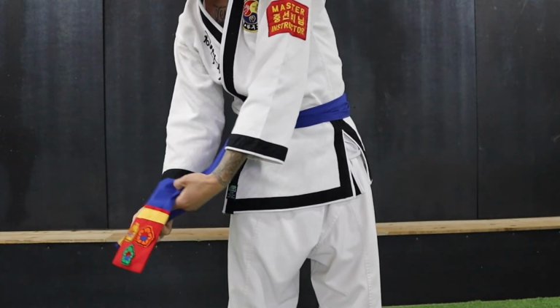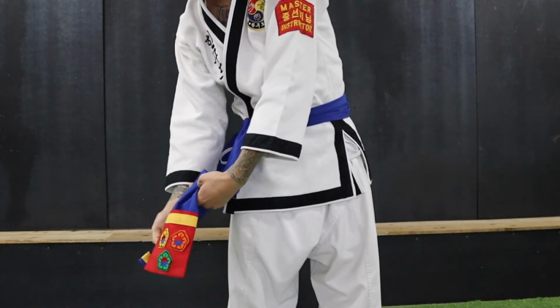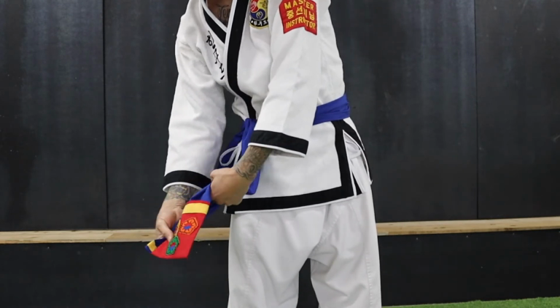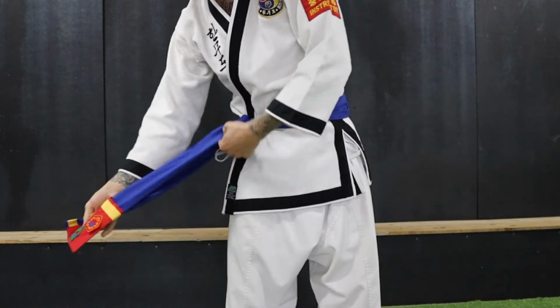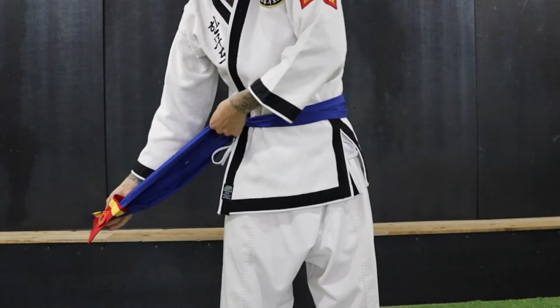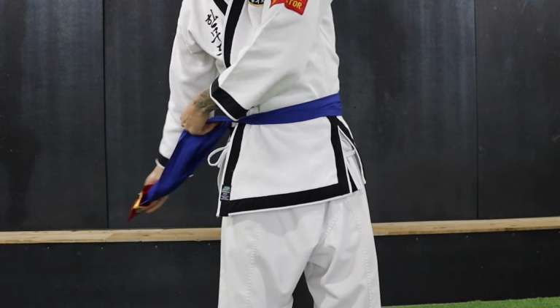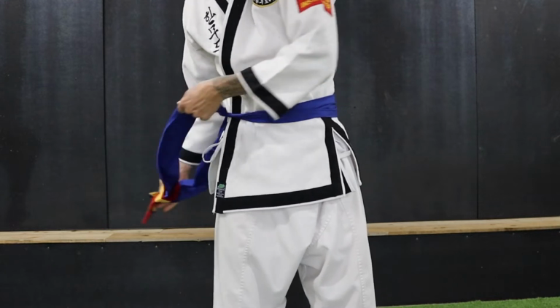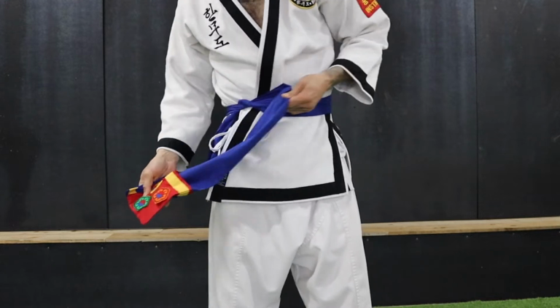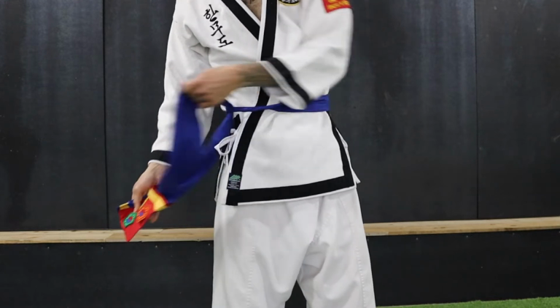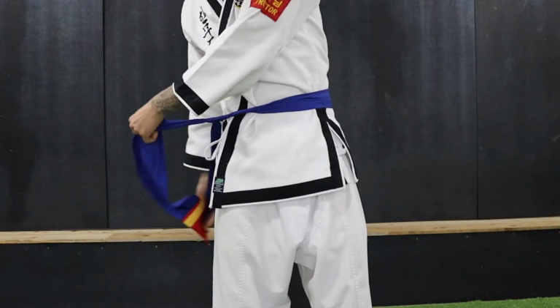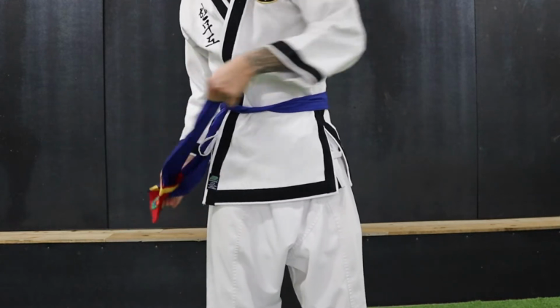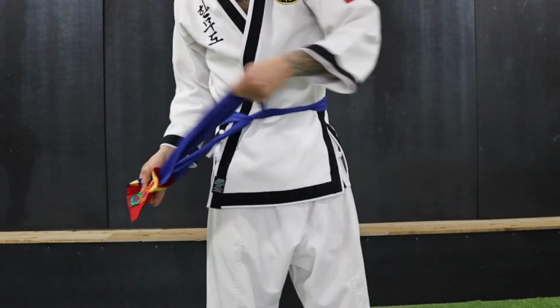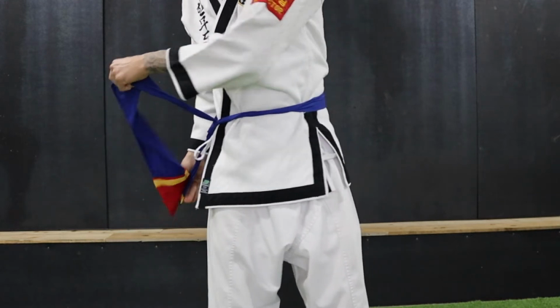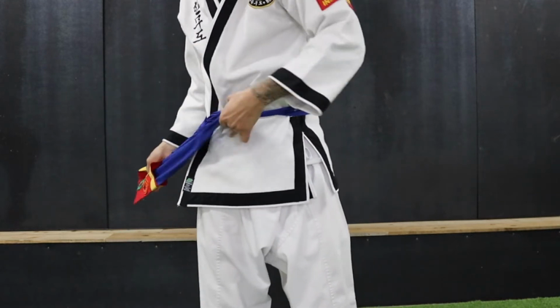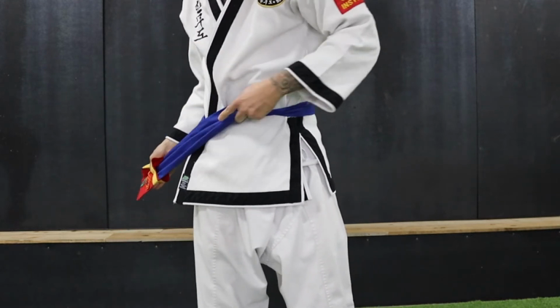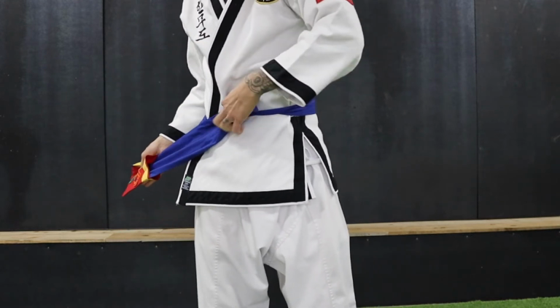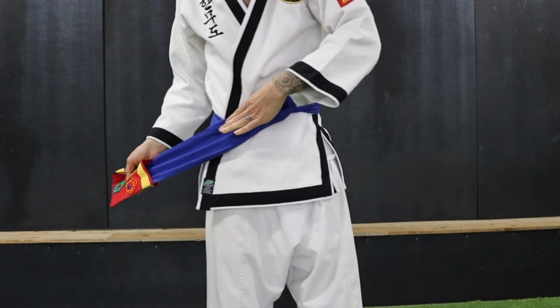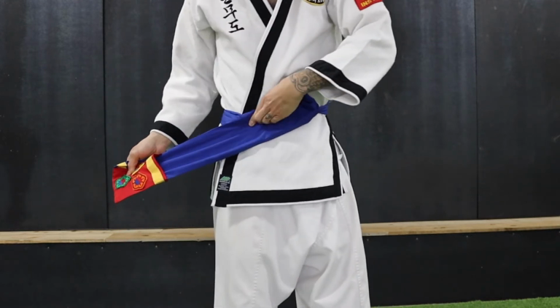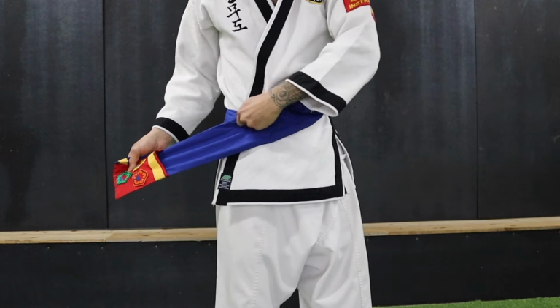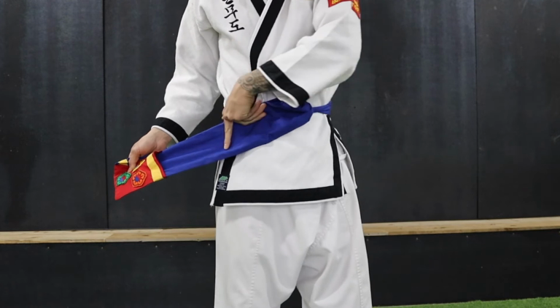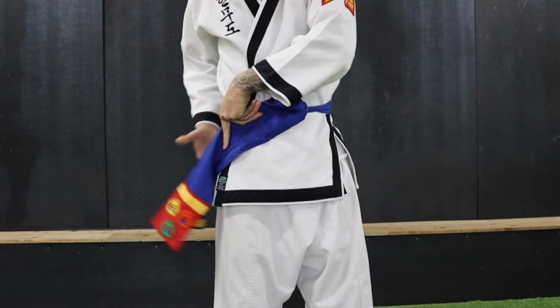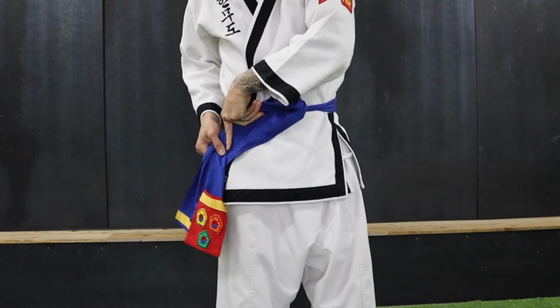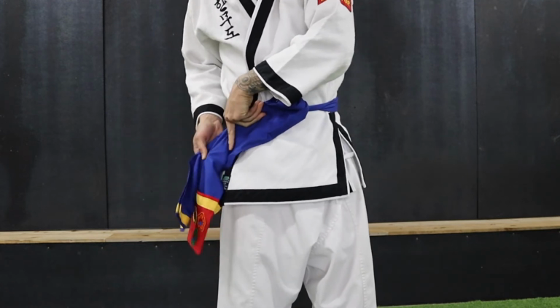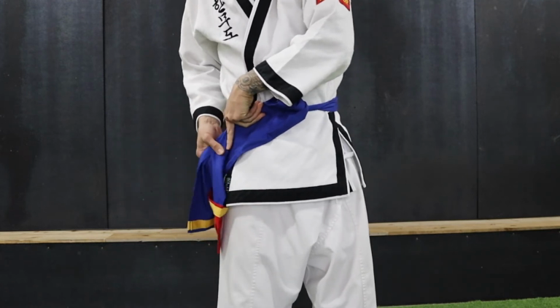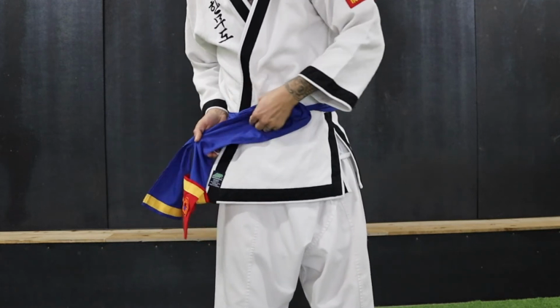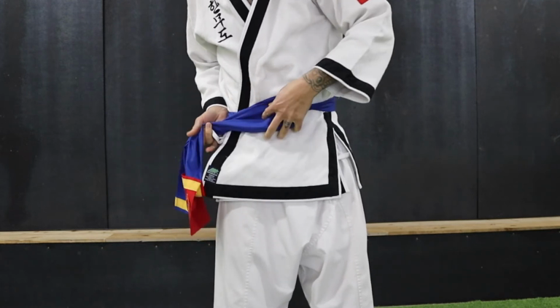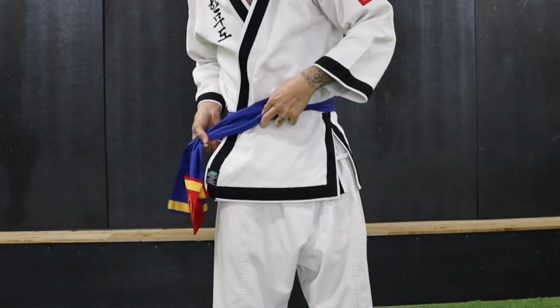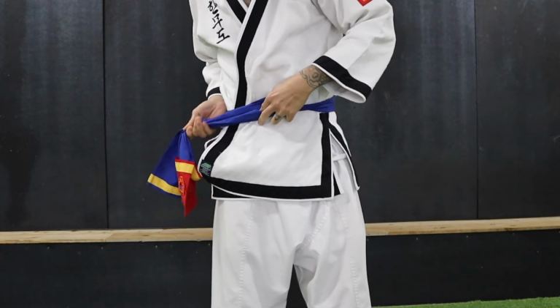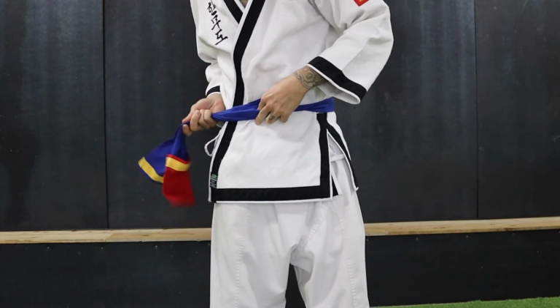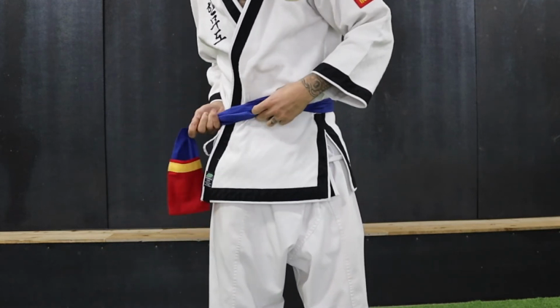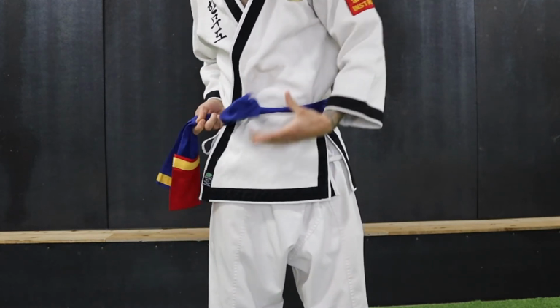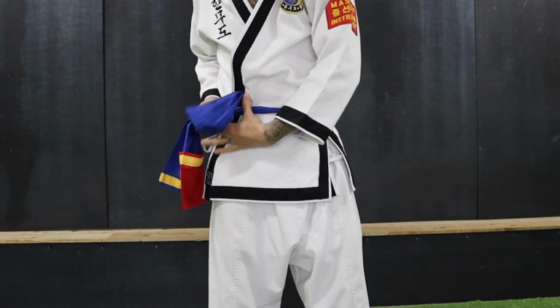Now, pinch the ends, and use one hand to pull a loop in one side of the belt. Again adjust your hands, so you have a loop side, and the side with the ends.